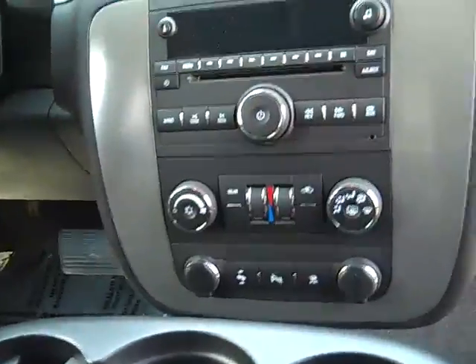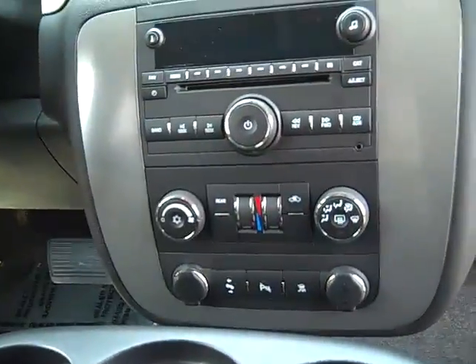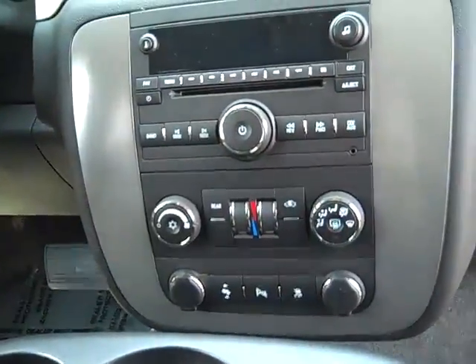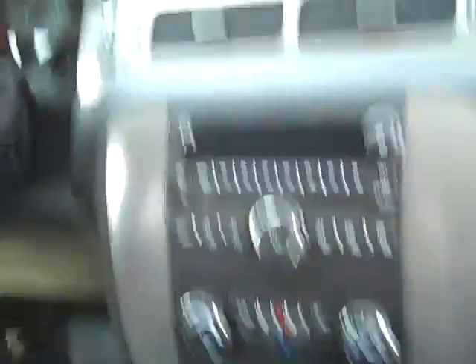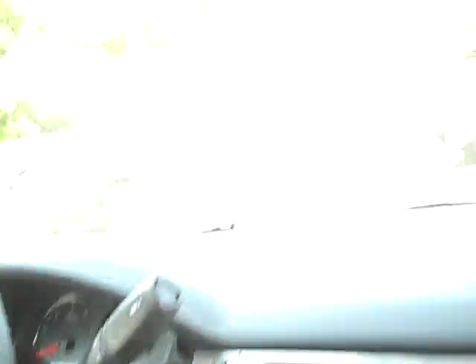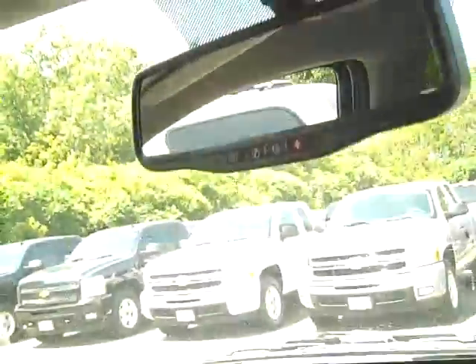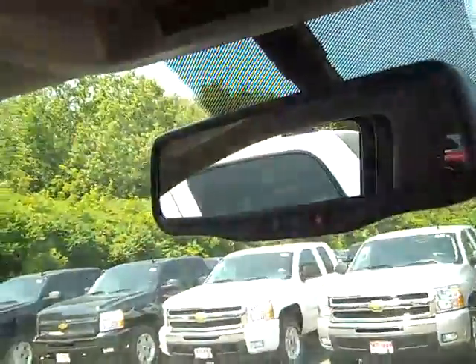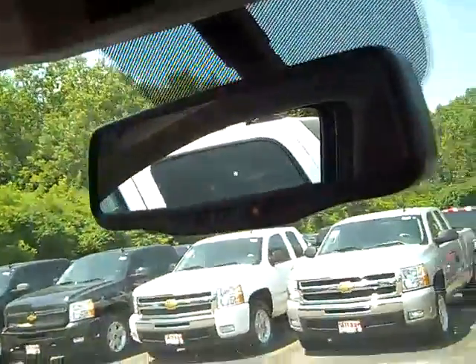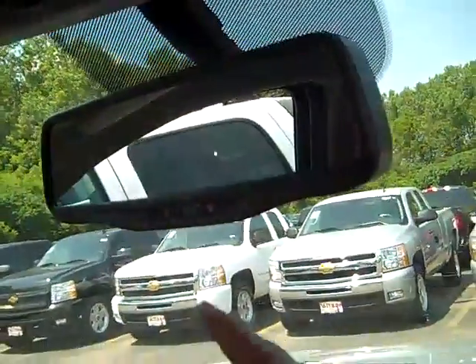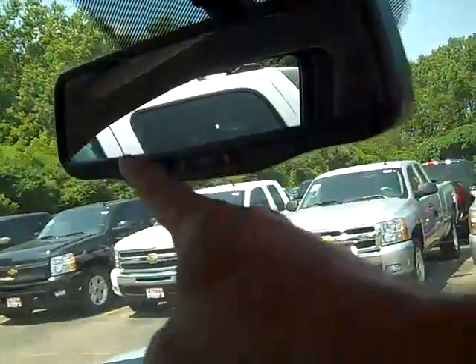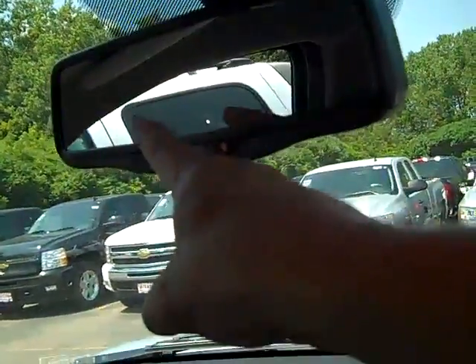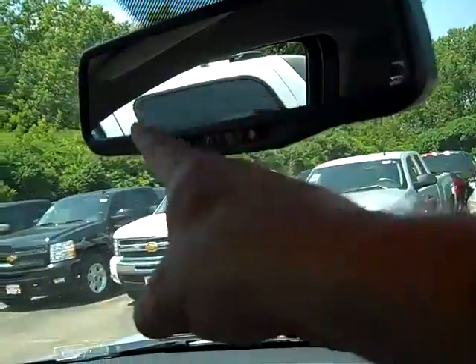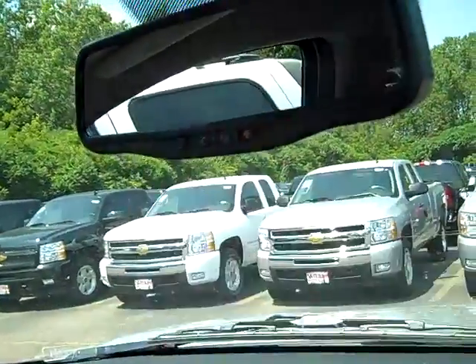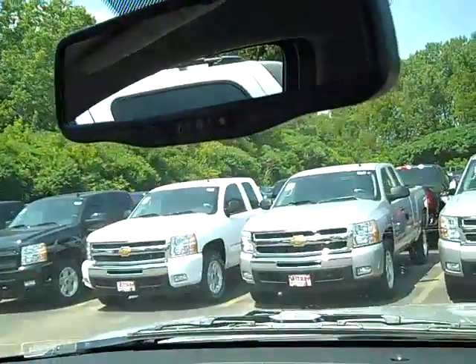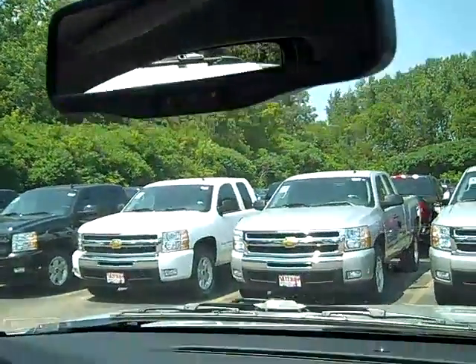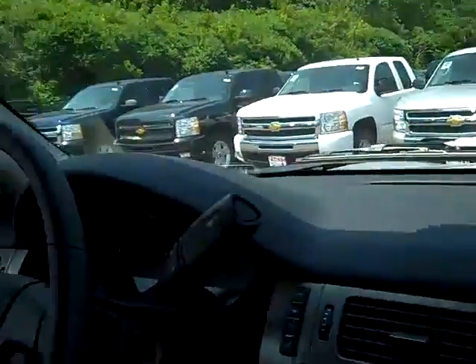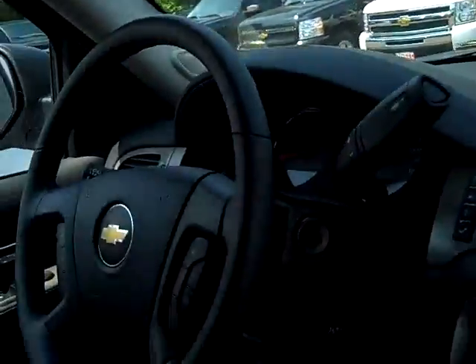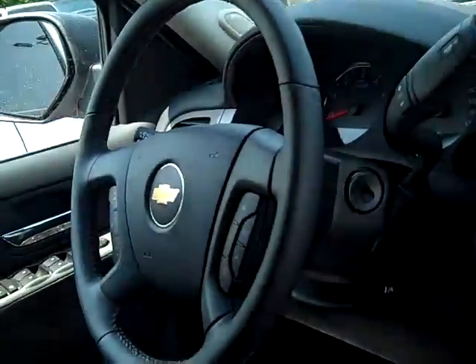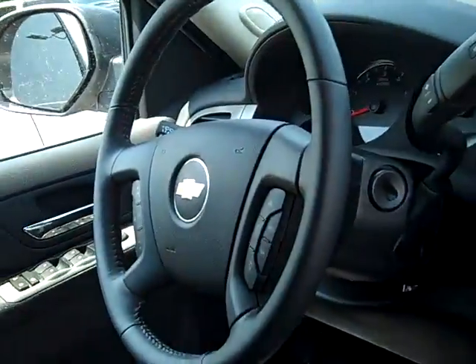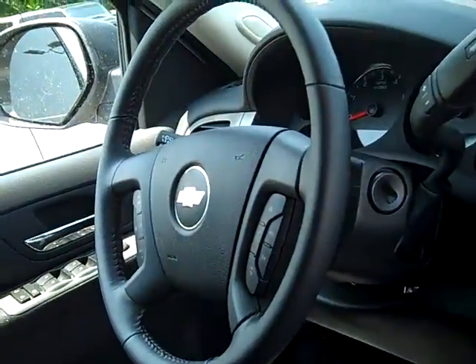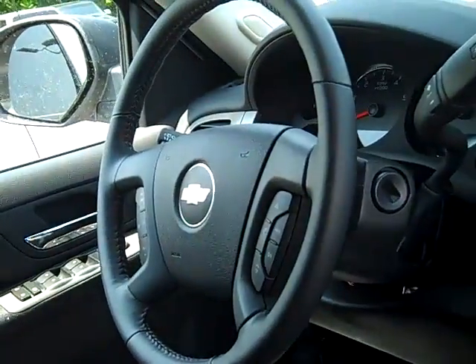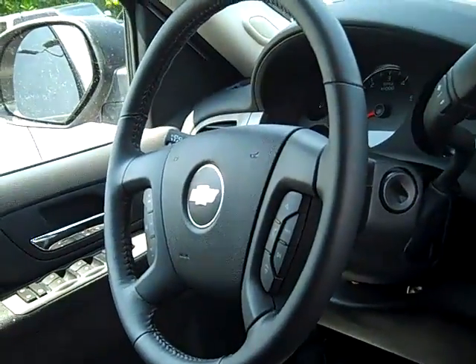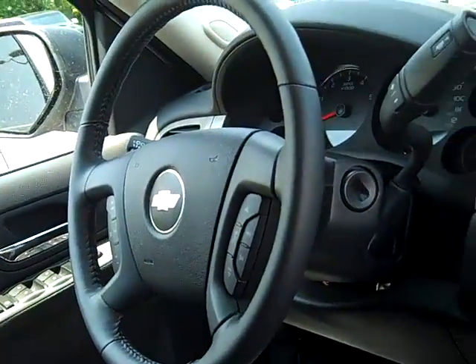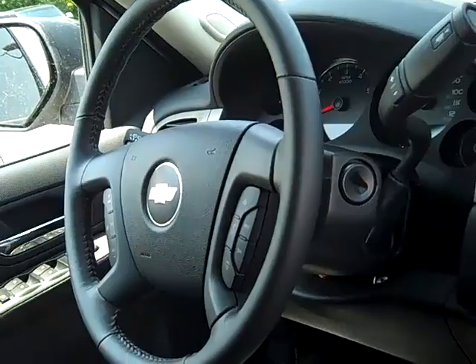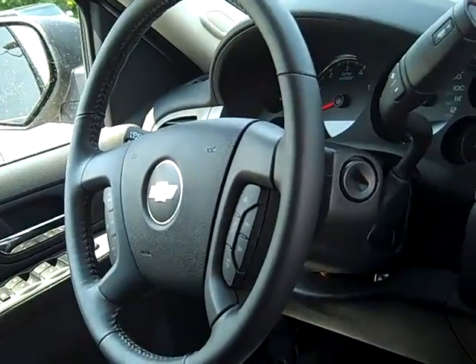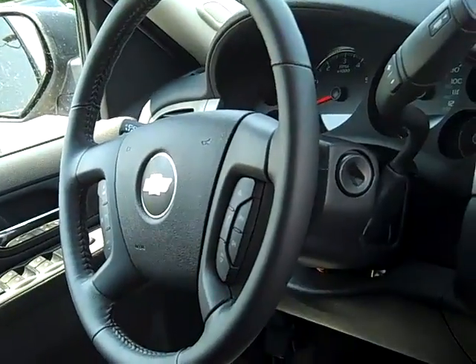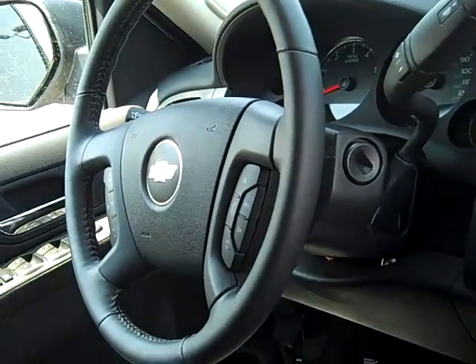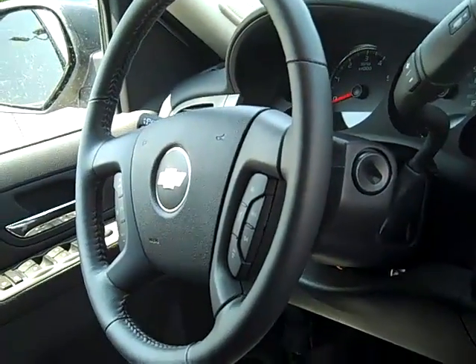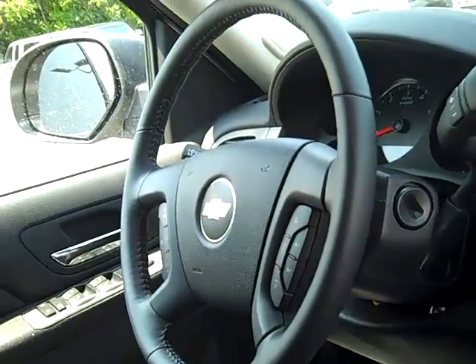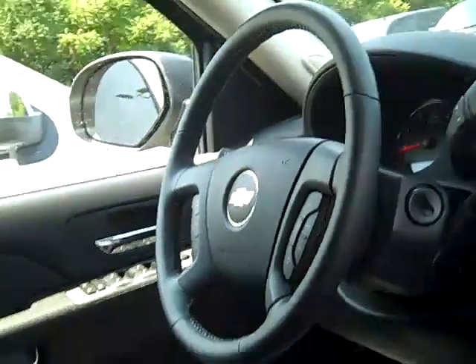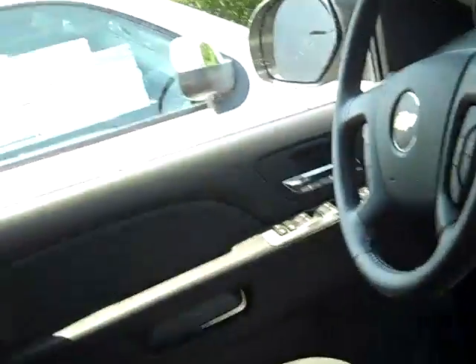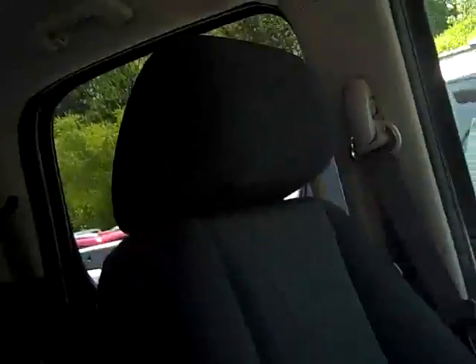It has parking assist, and the rear-view mirror with a backup camera will display in that area right over there. Also a leather-wrapped steering wheel with cruise and audio controls, power windows and door locks, and keyless entry.